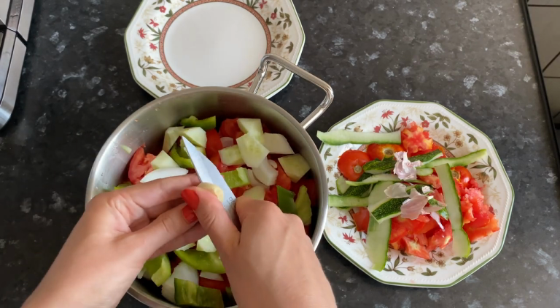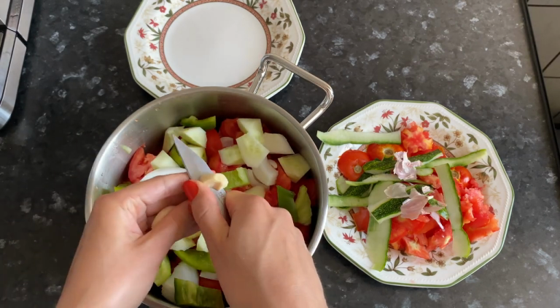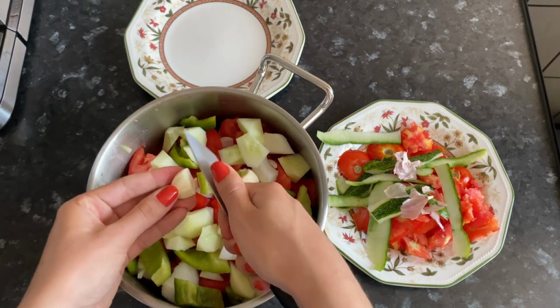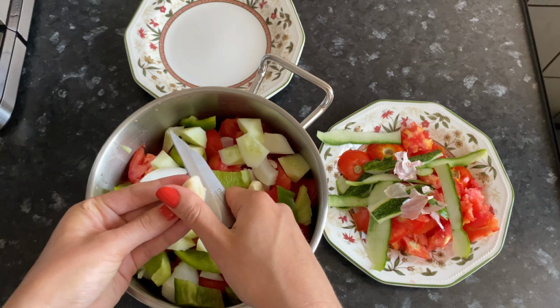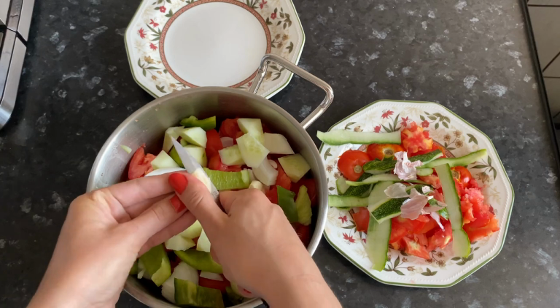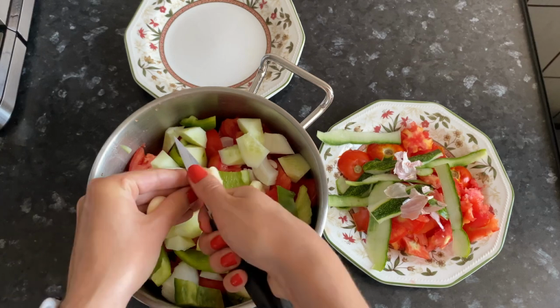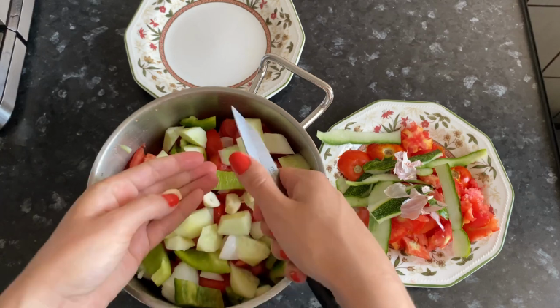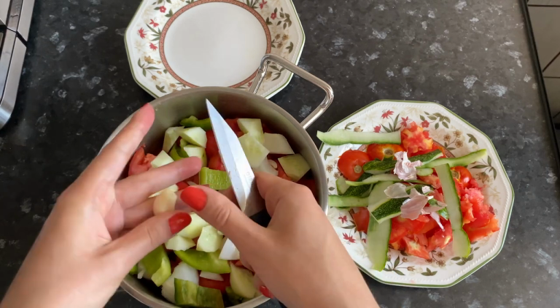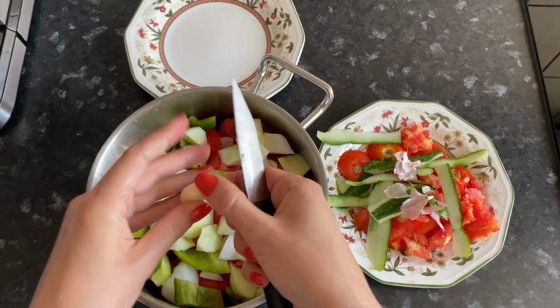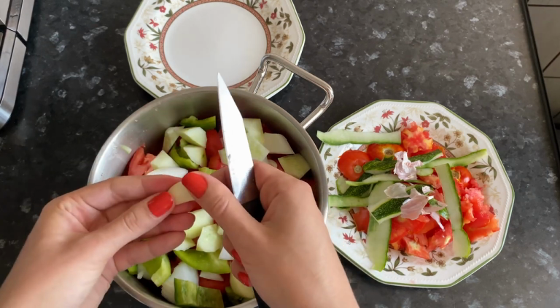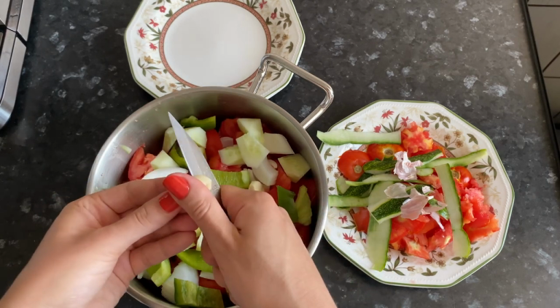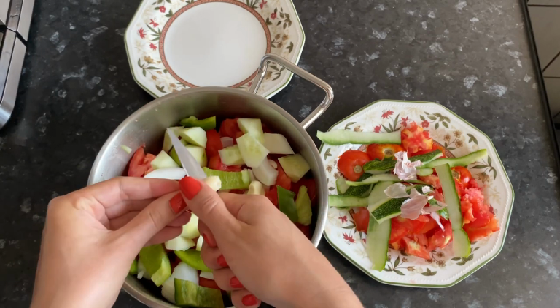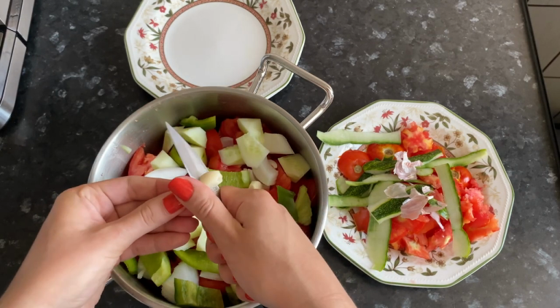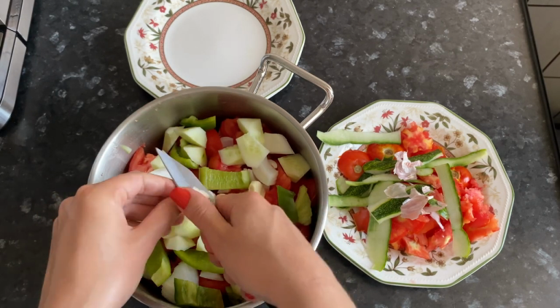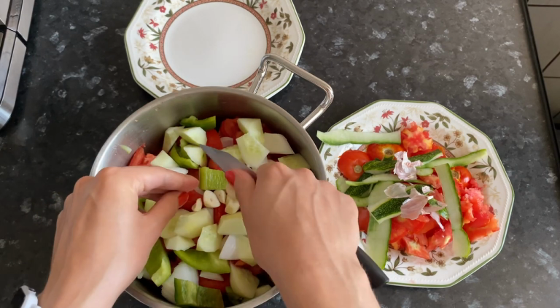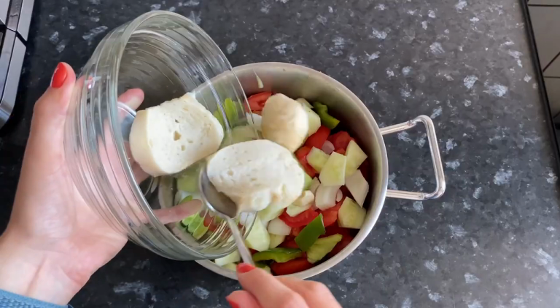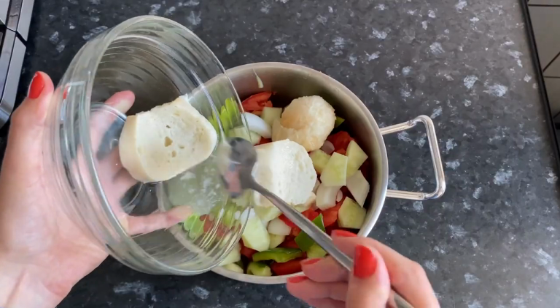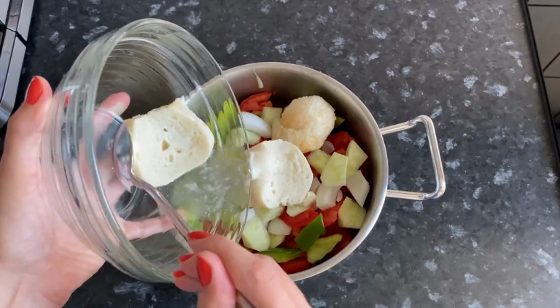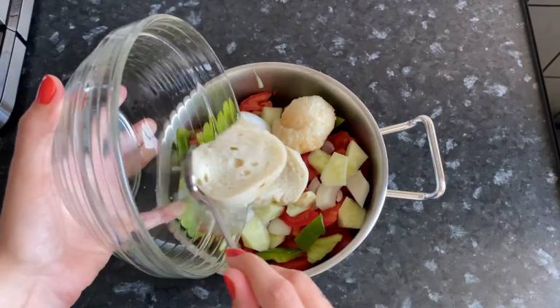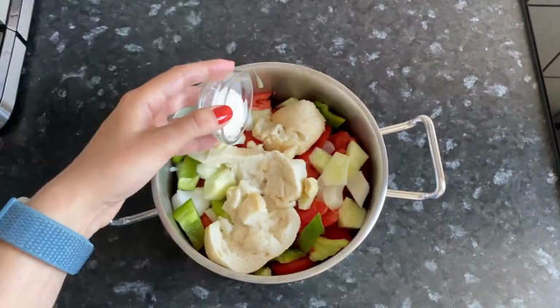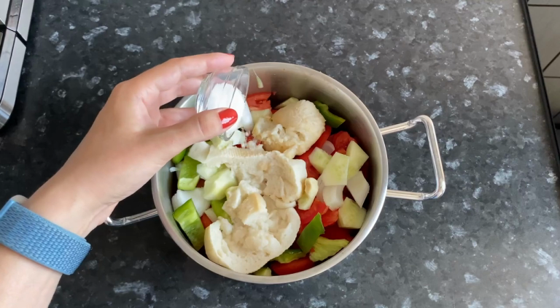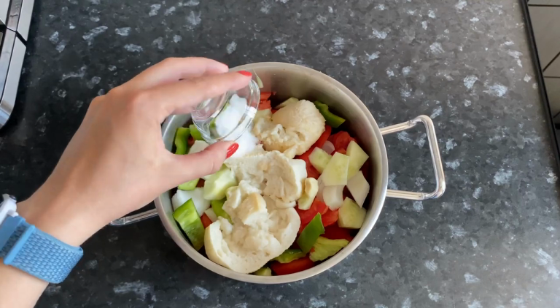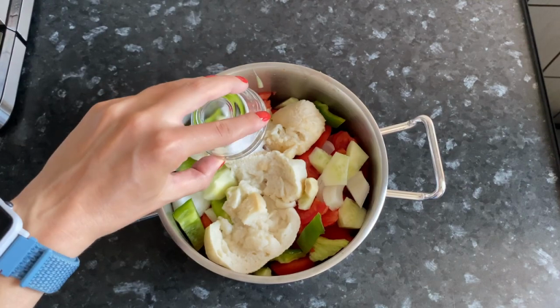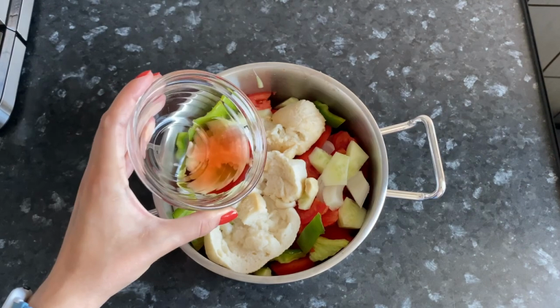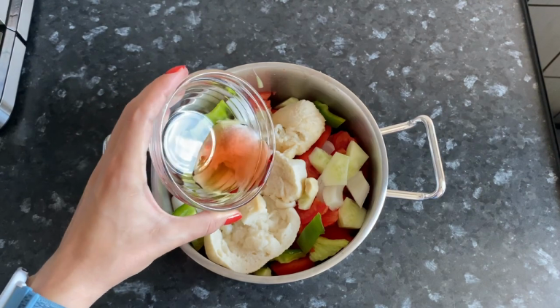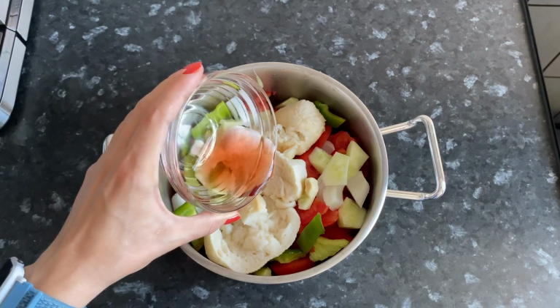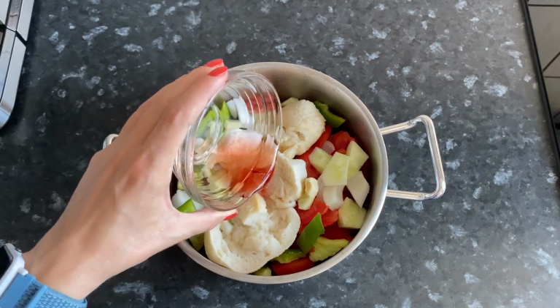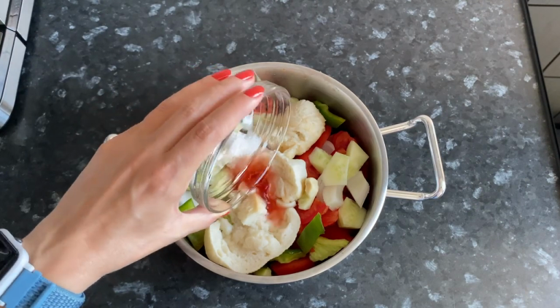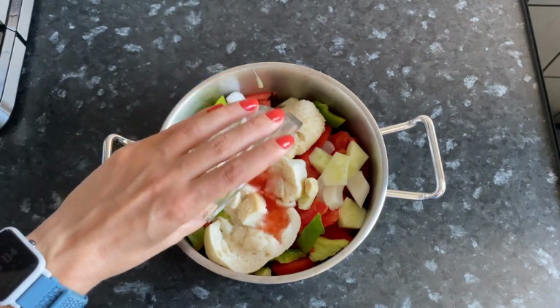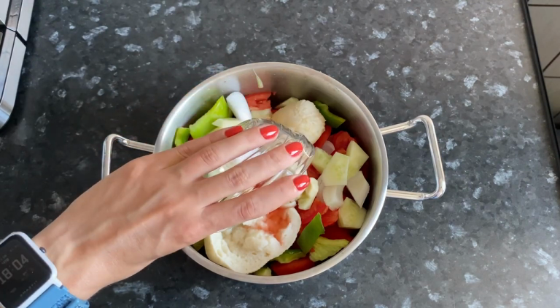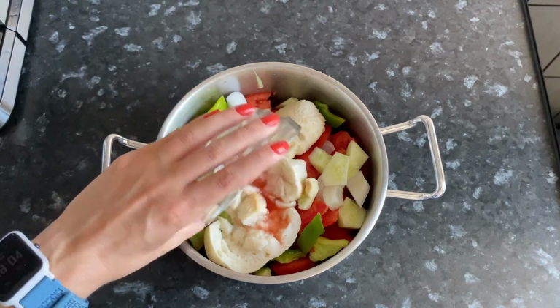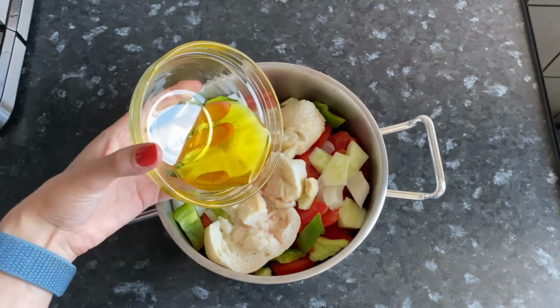Clean and chop the garlic clove. Add the soaked bread, salt, wine vinegar, olive oil, and the rest of the water.